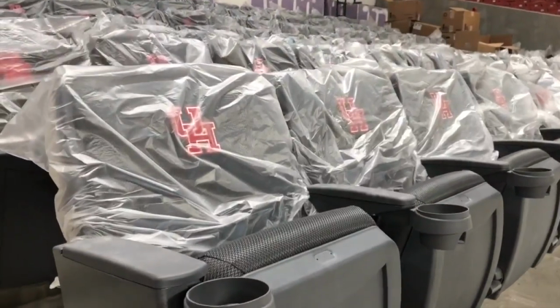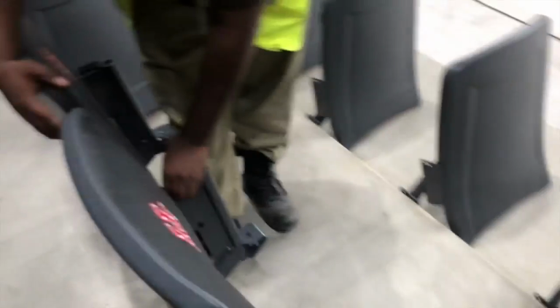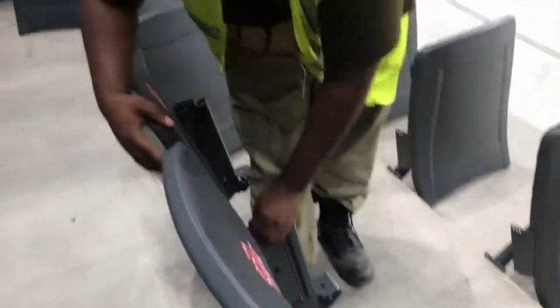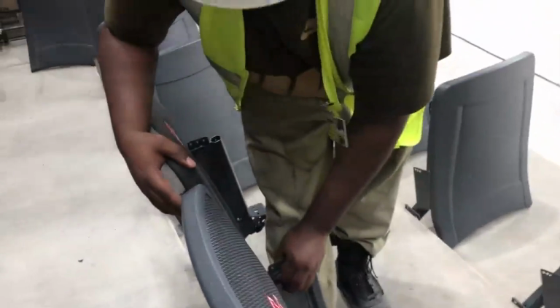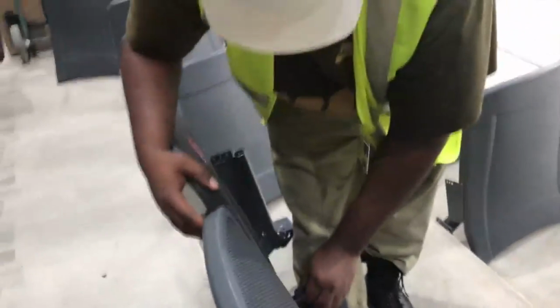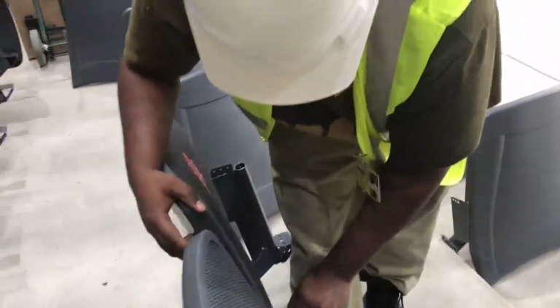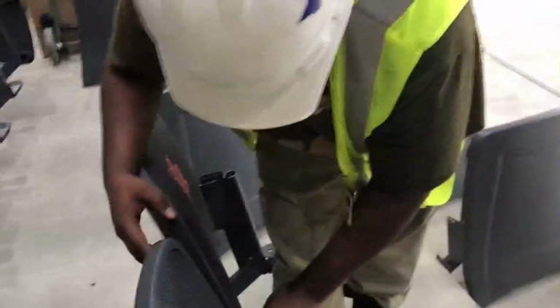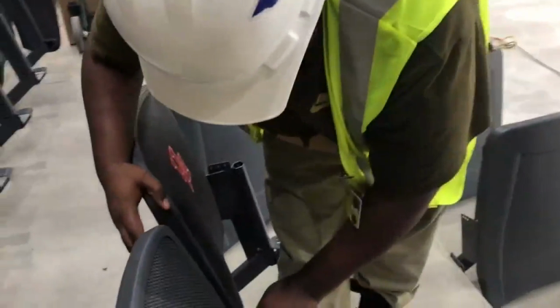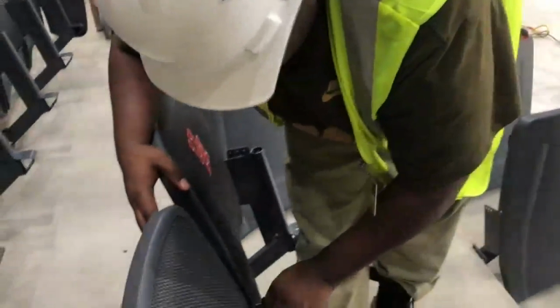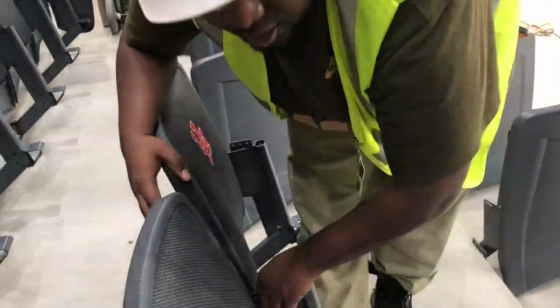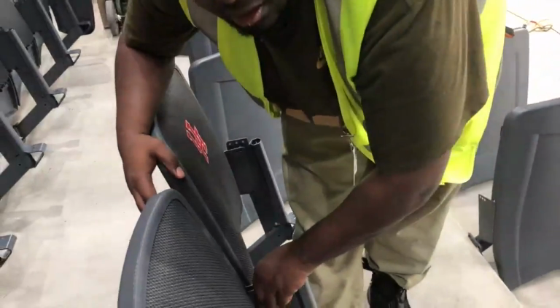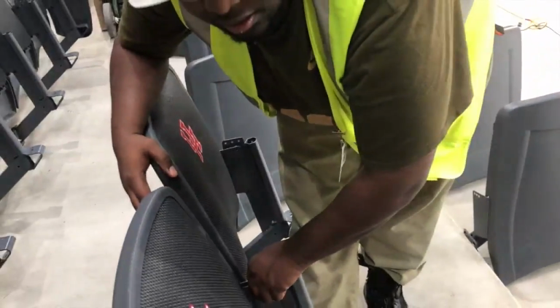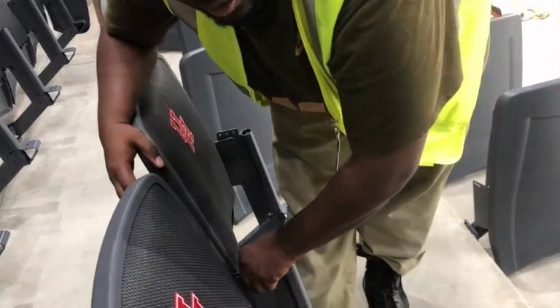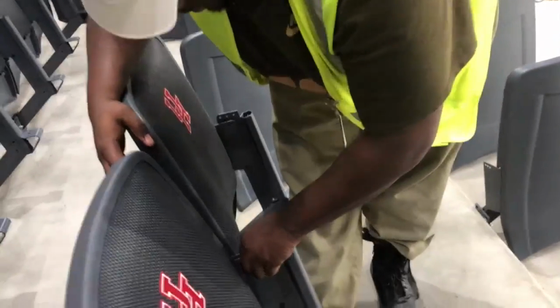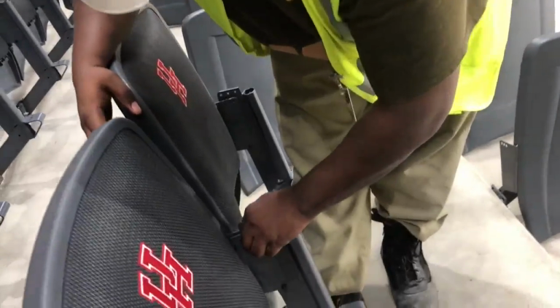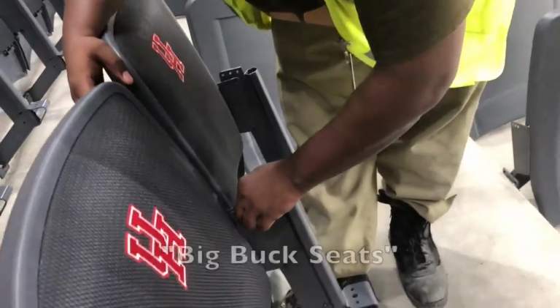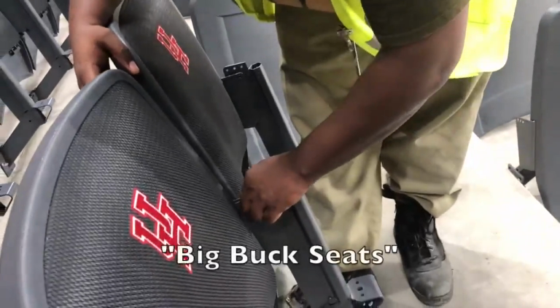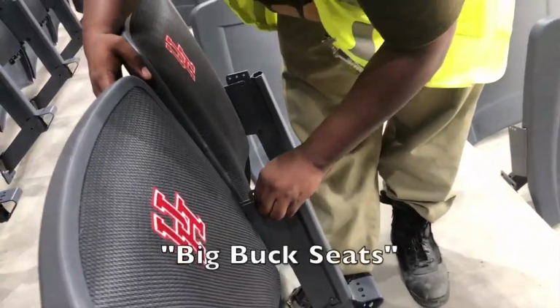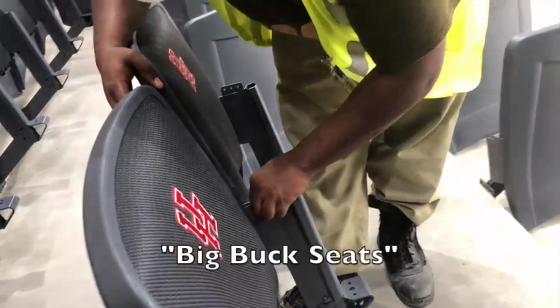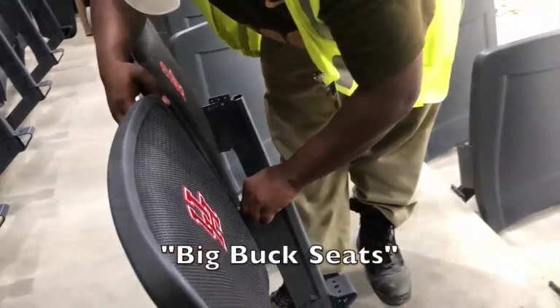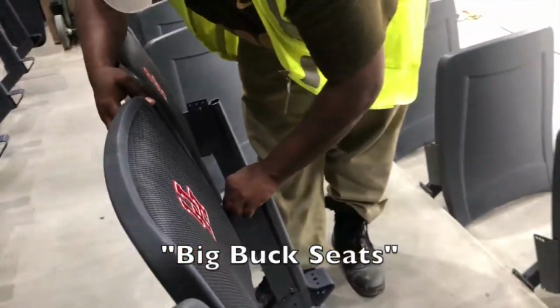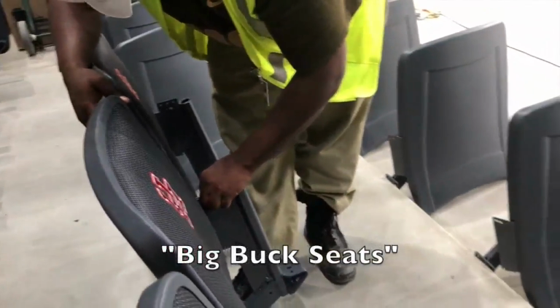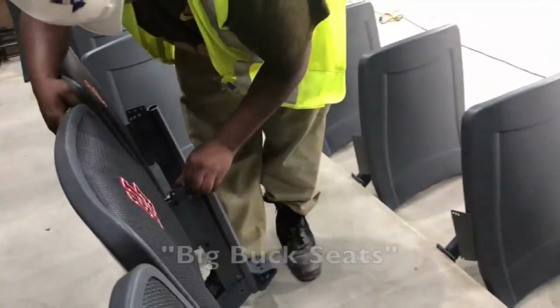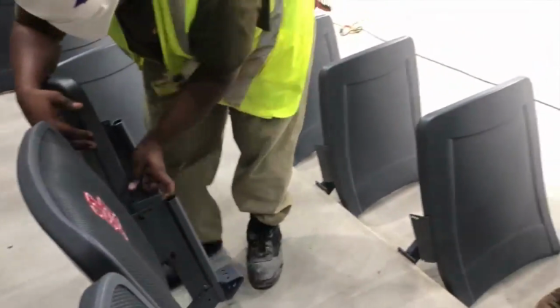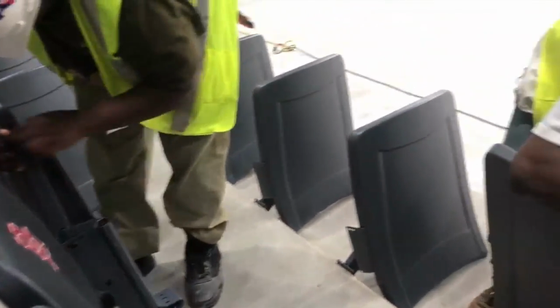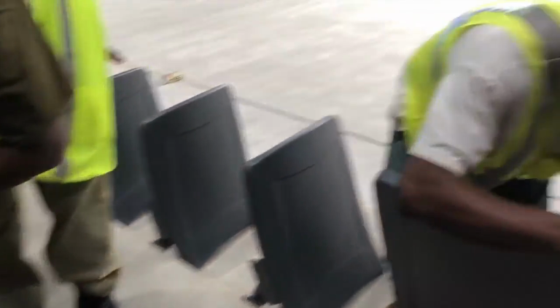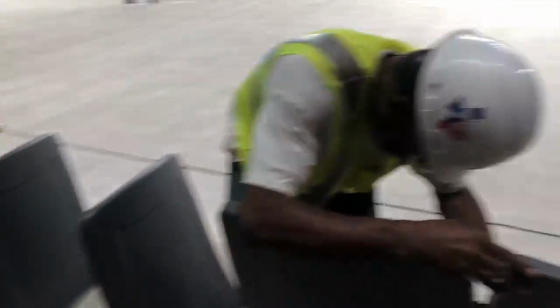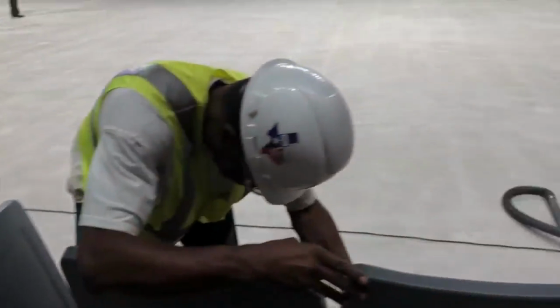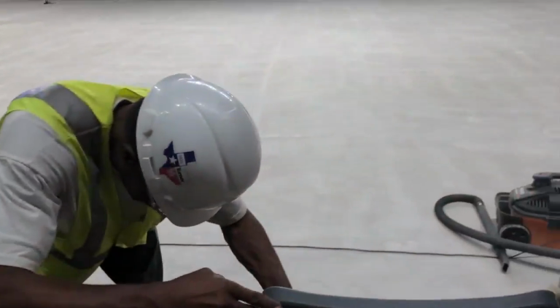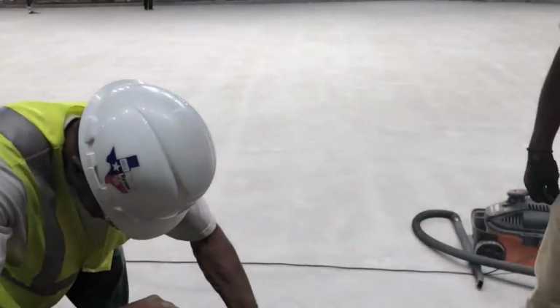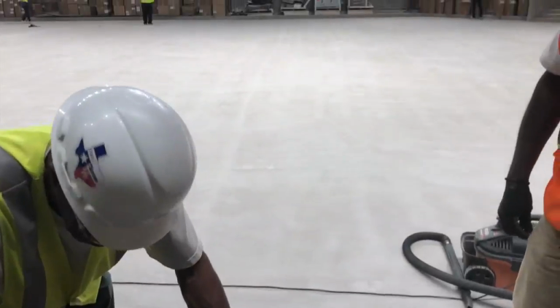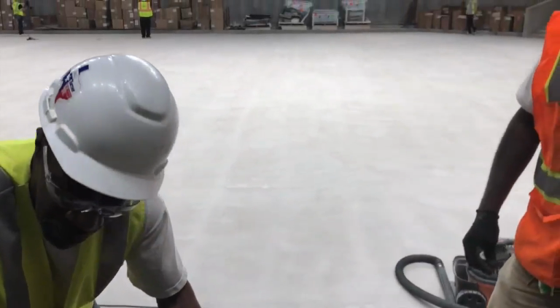Are these like the premium seats? The premium seats — the big buck seats because they are right in front of all the action.